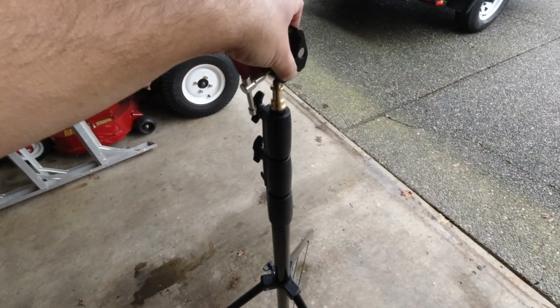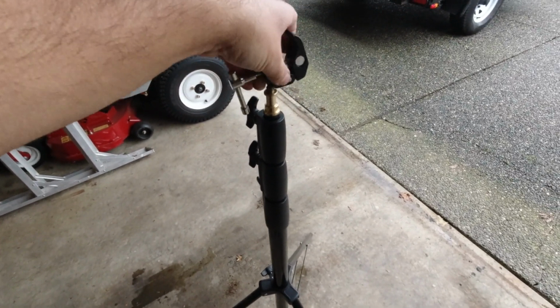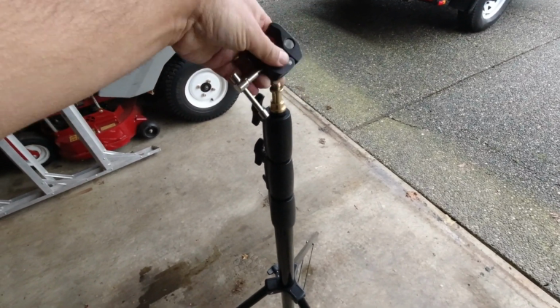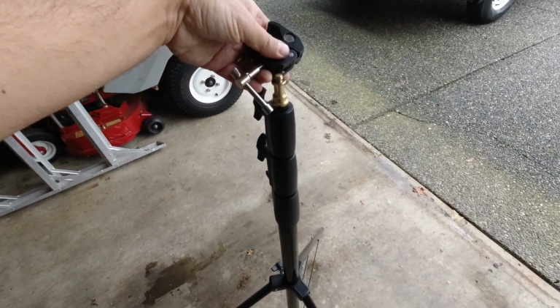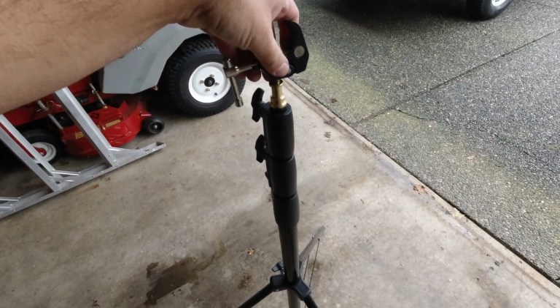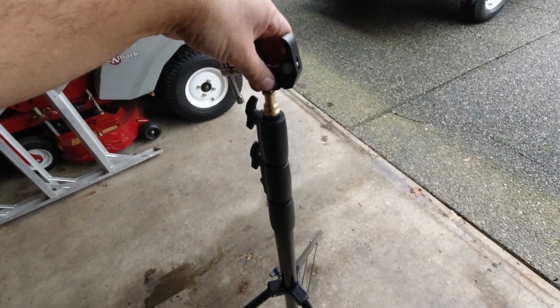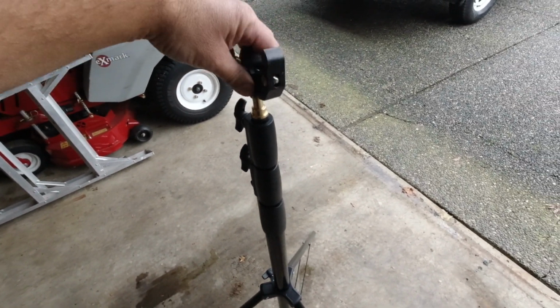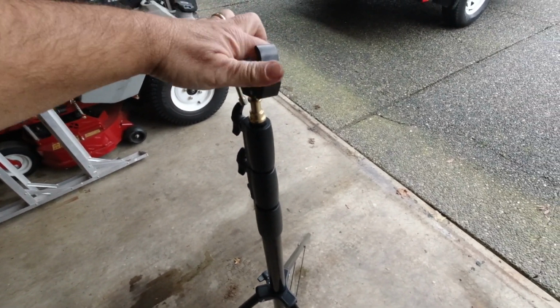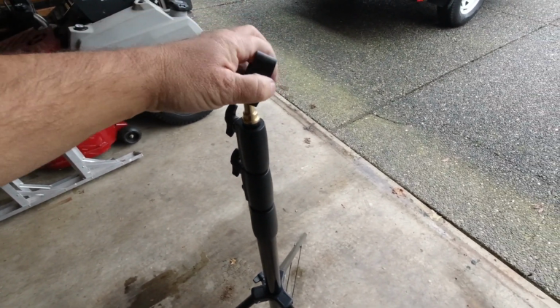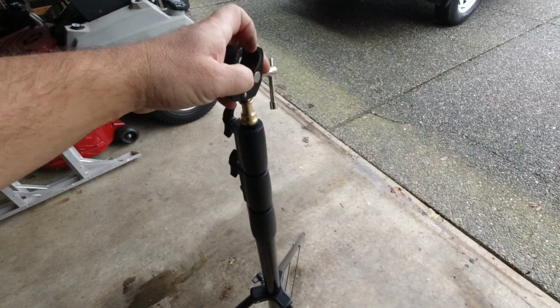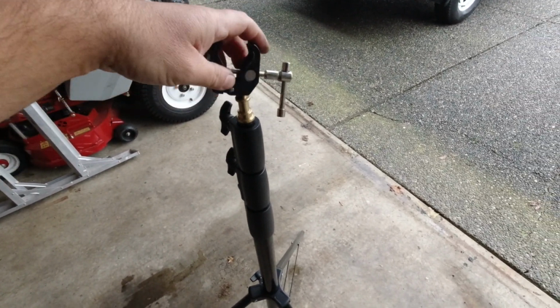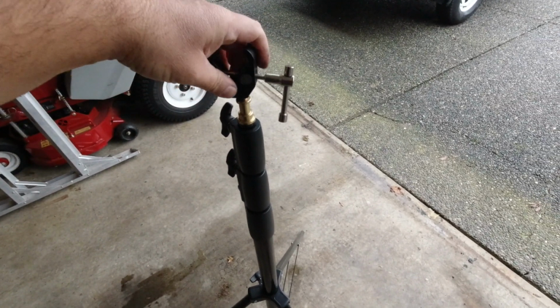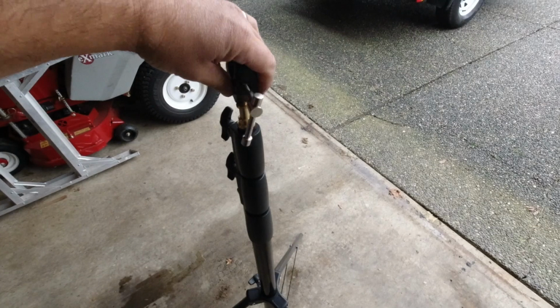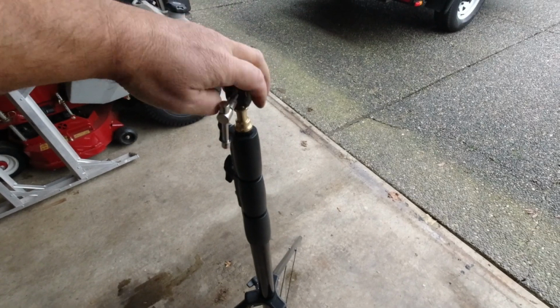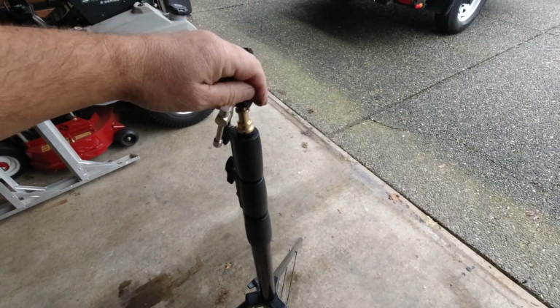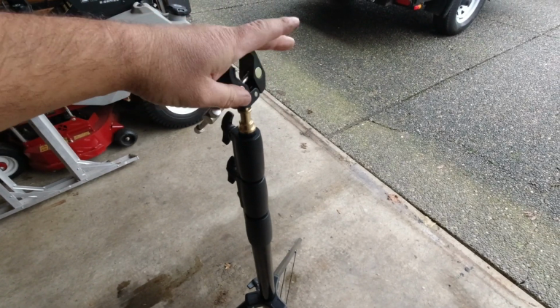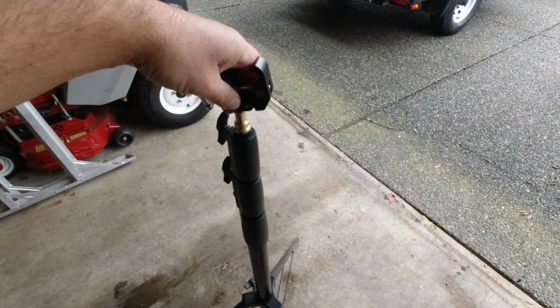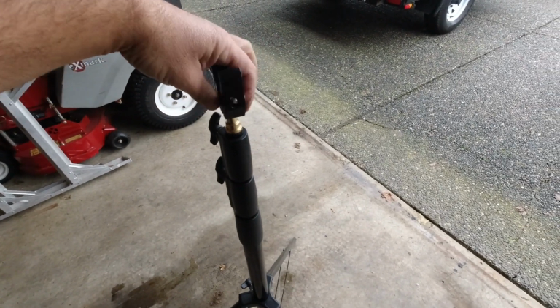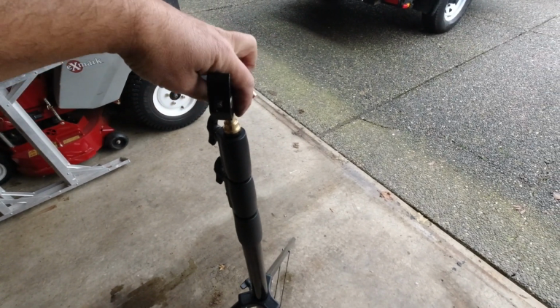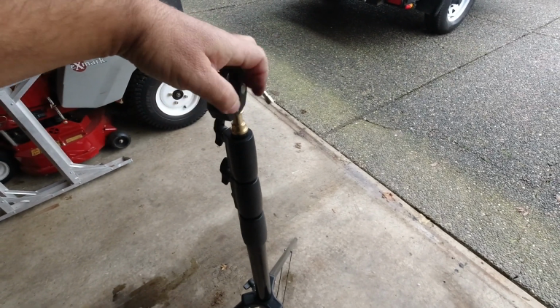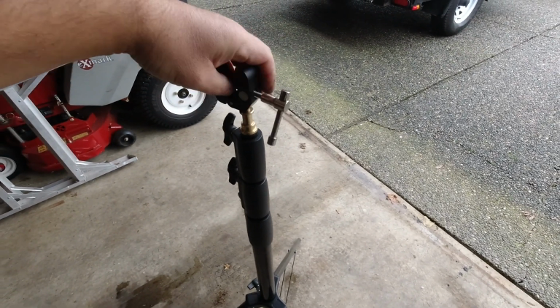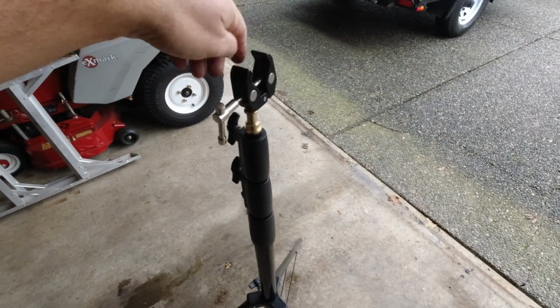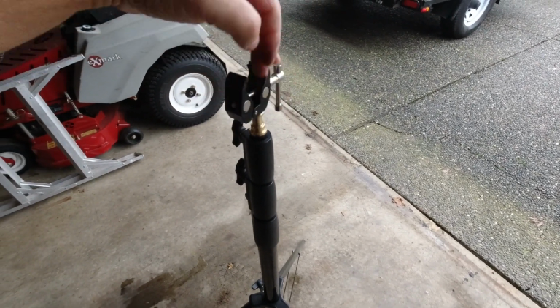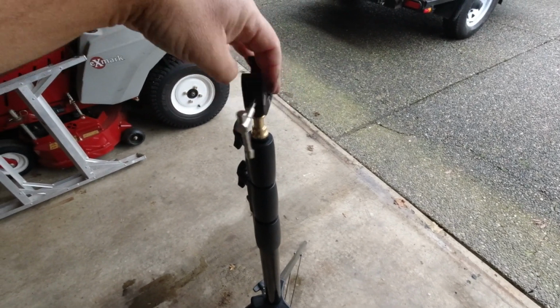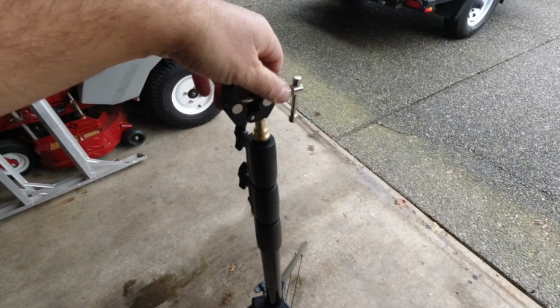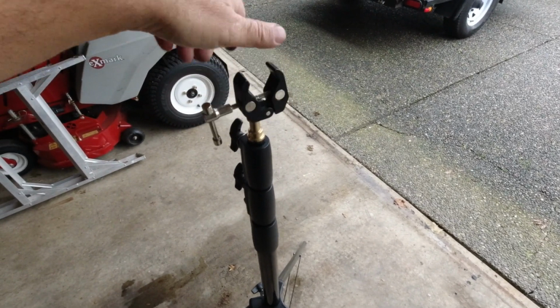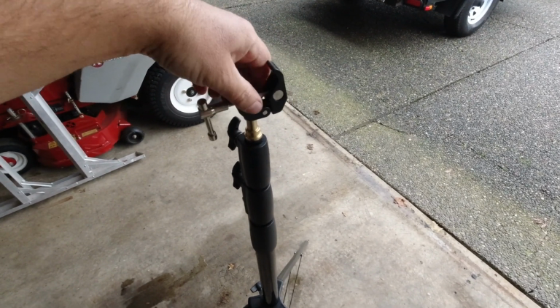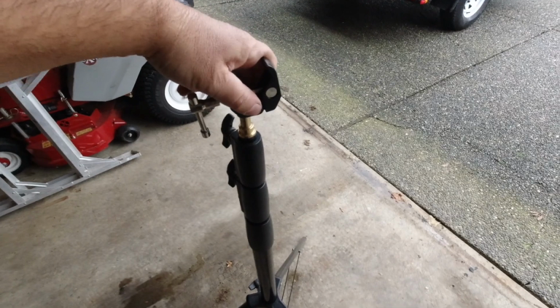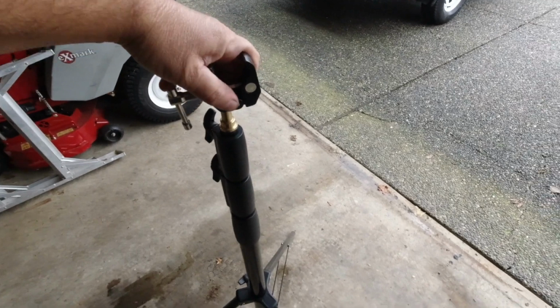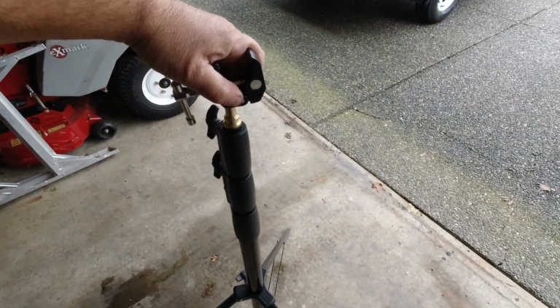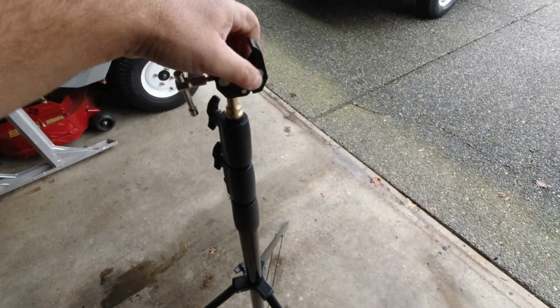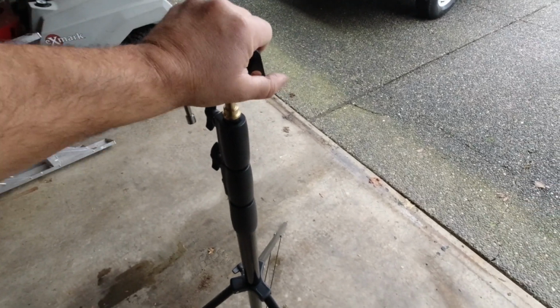So you can just put it on there — just screw it on there and make sure it's nice and tight.